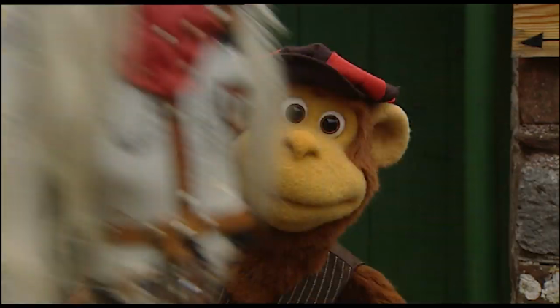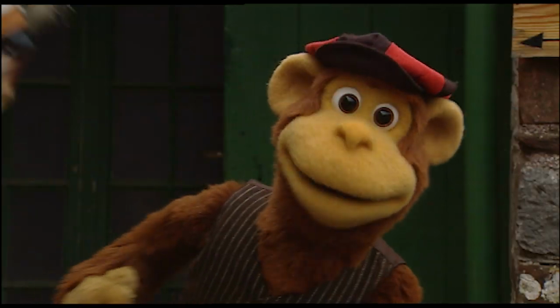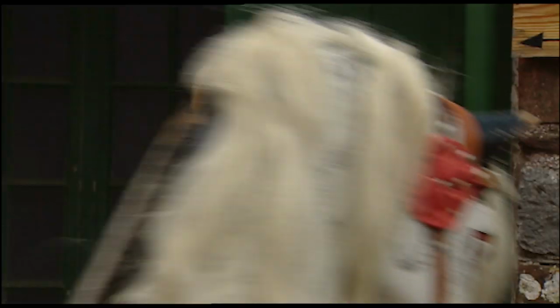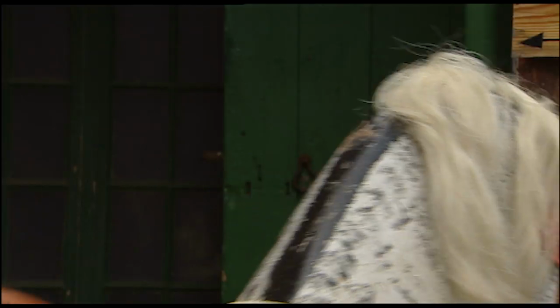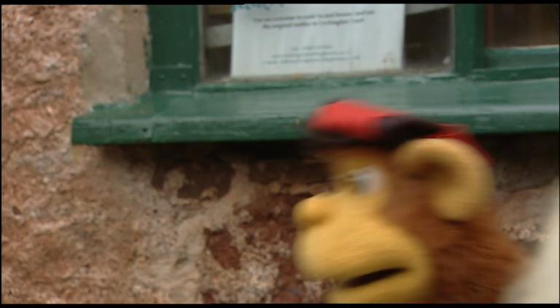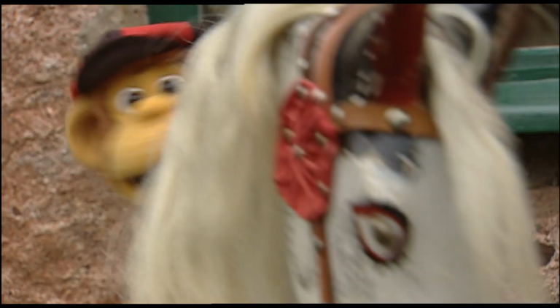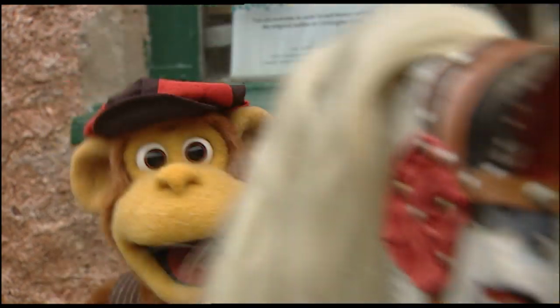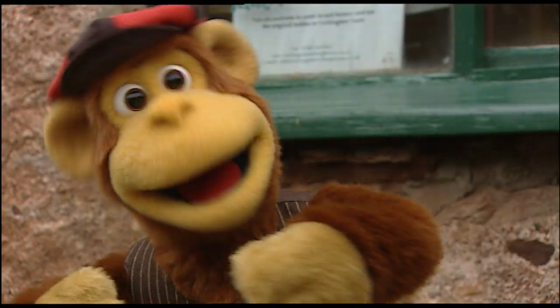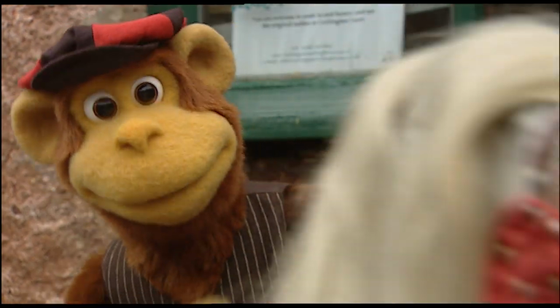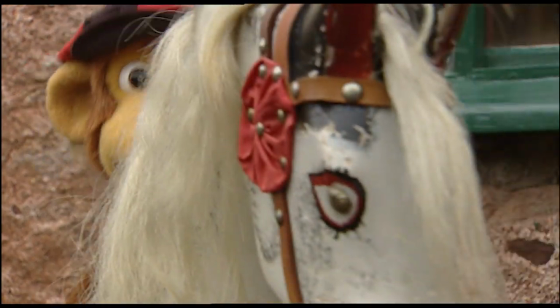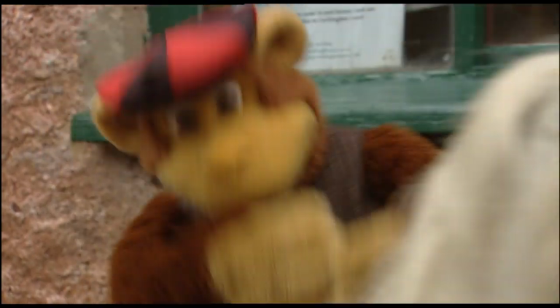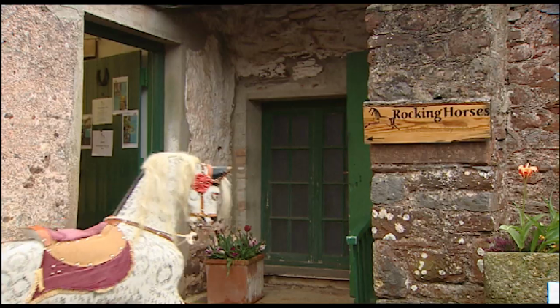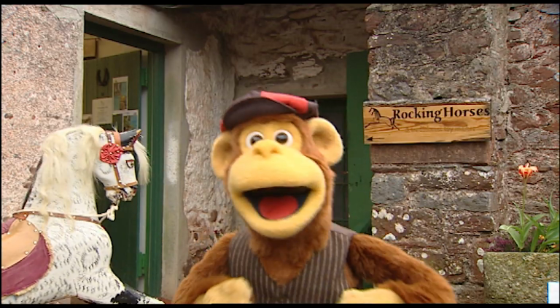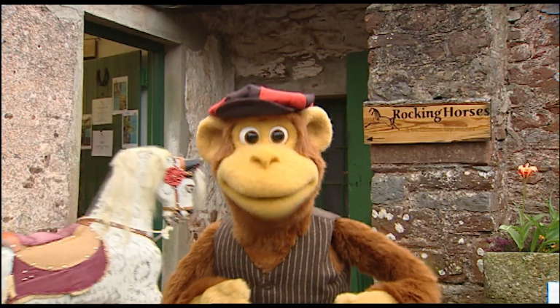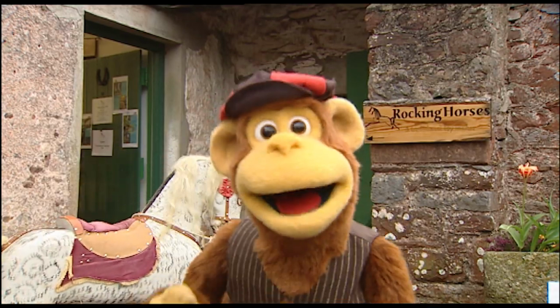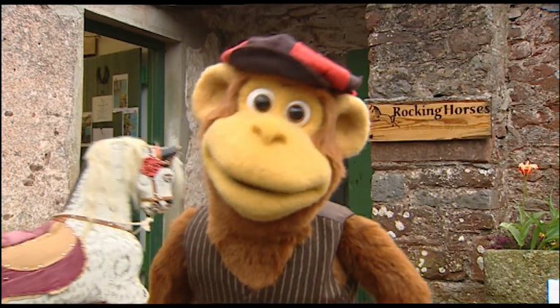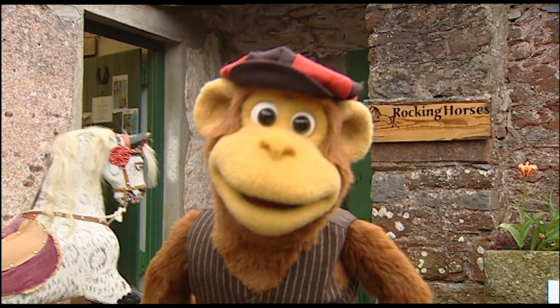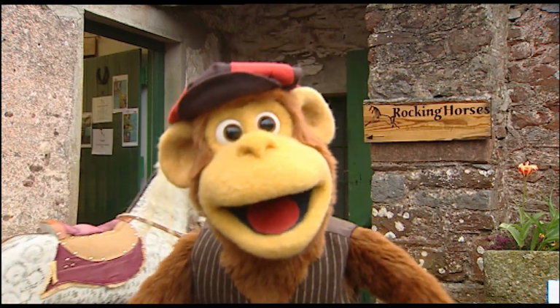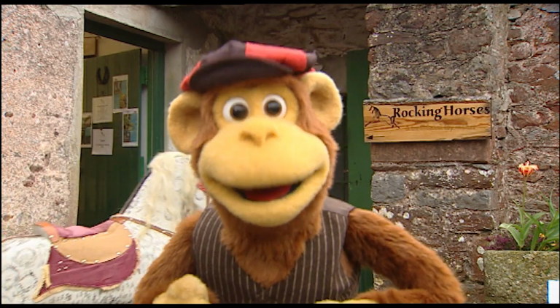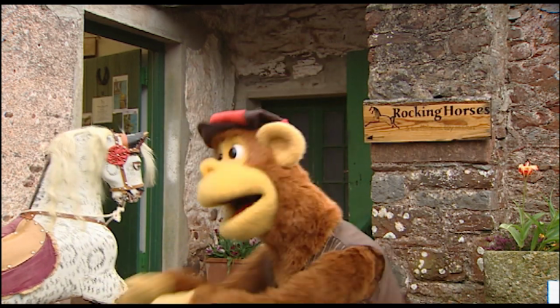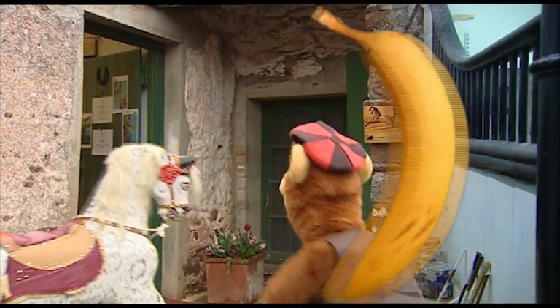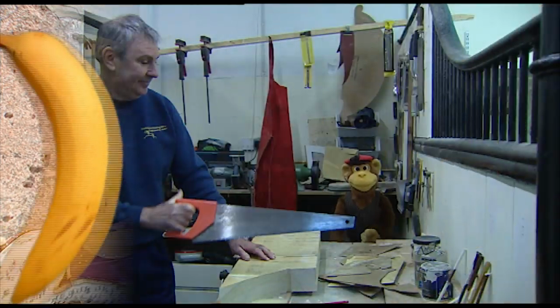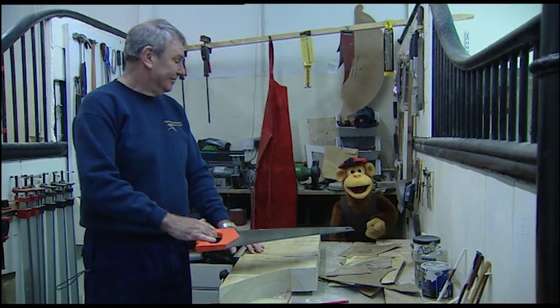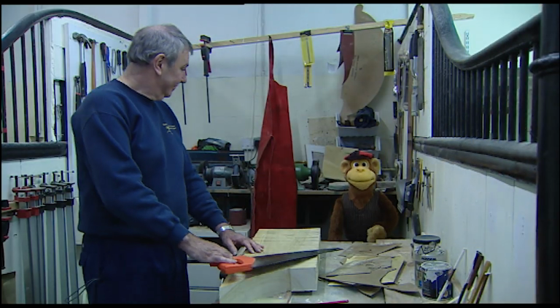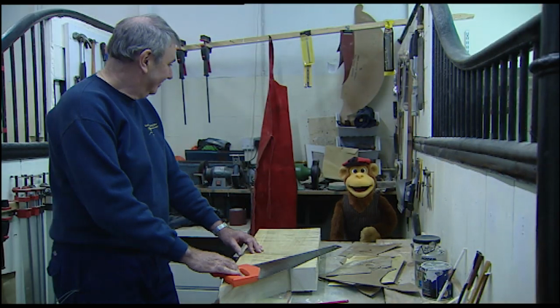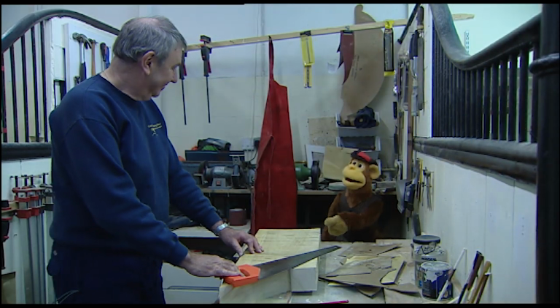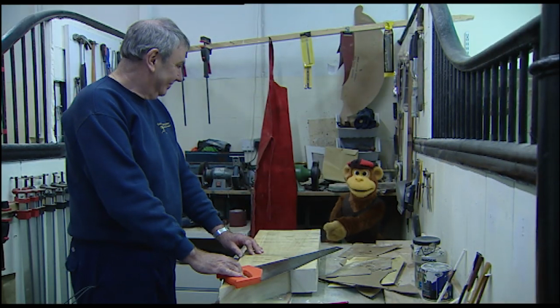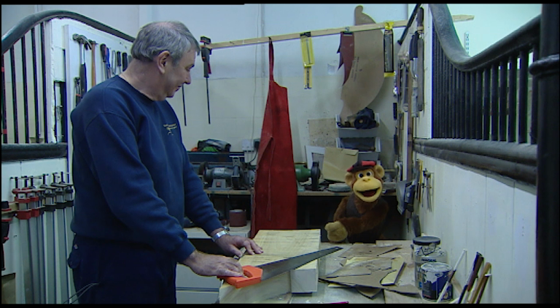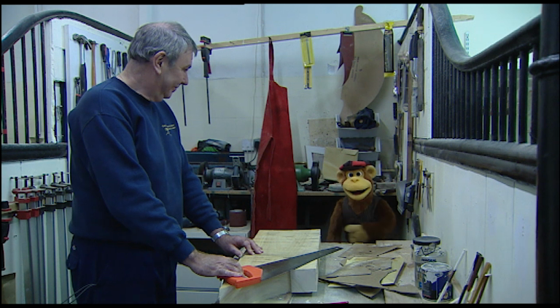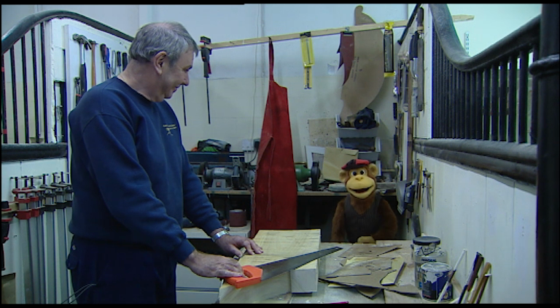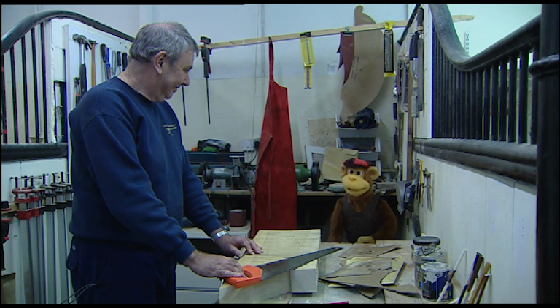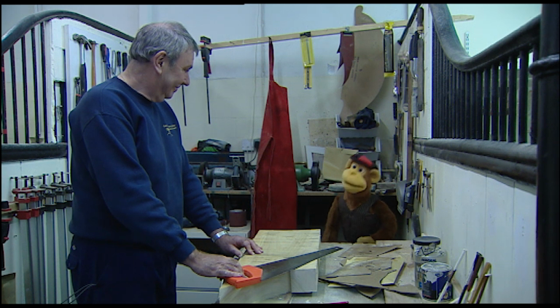I'm here! You'll never guess where I am today! I've come to see how rocking horses are made! This is Jack and he is the man that makes the rocking horses! Hello Jack!